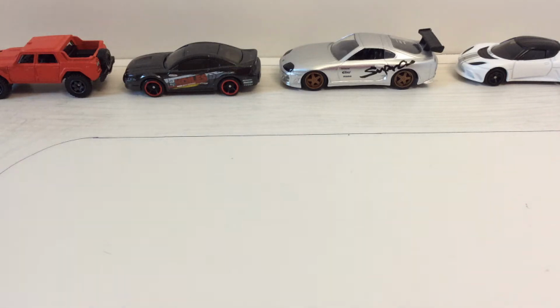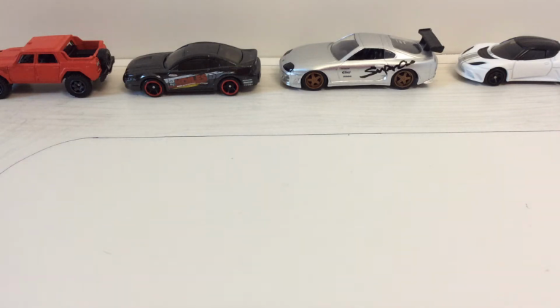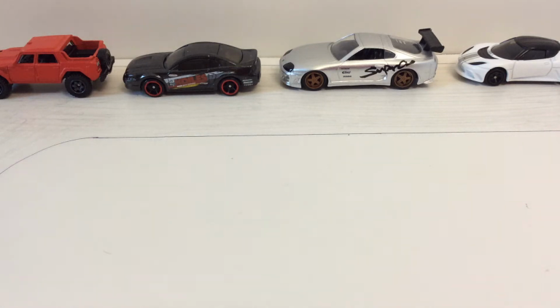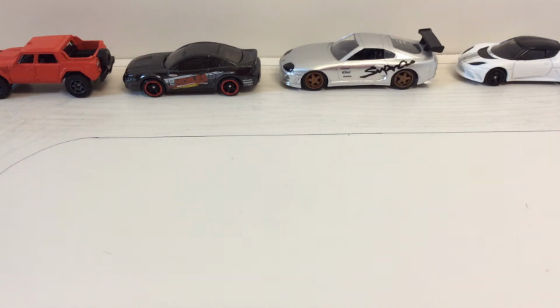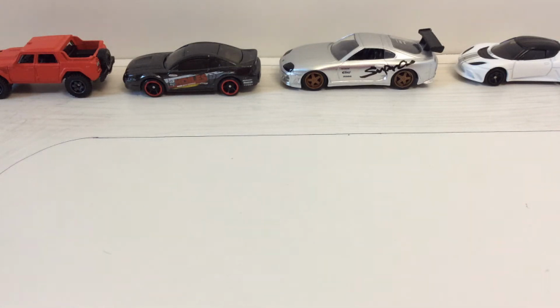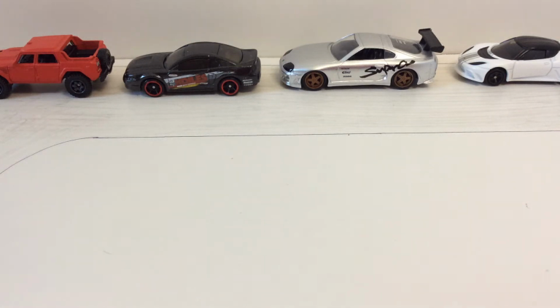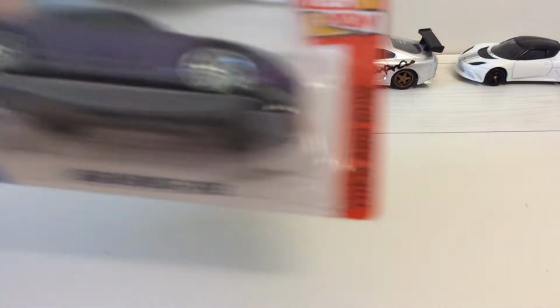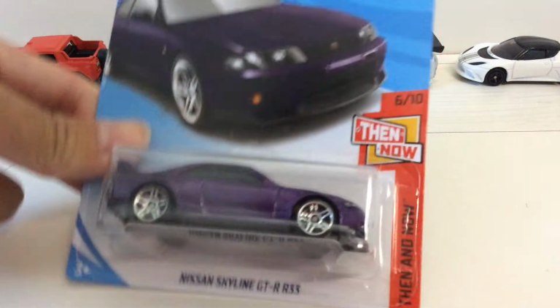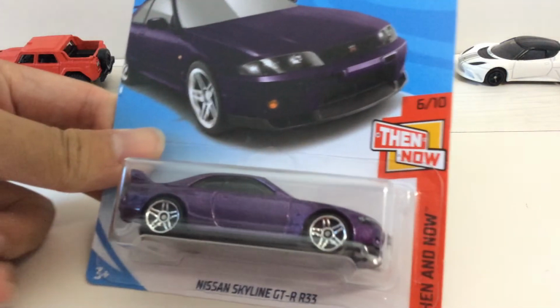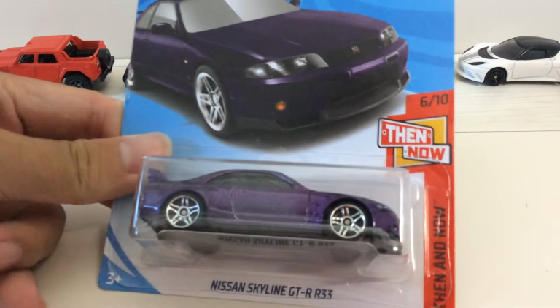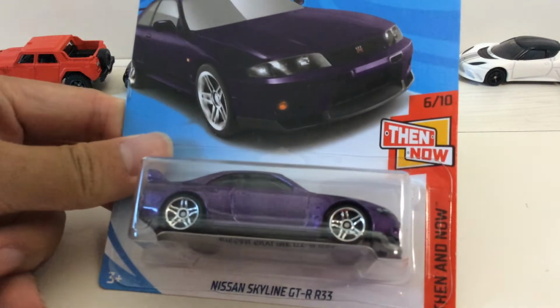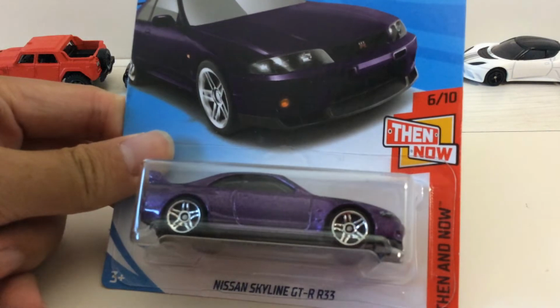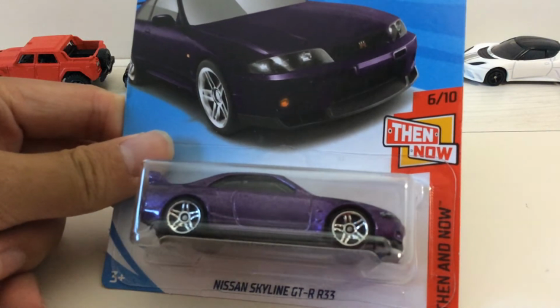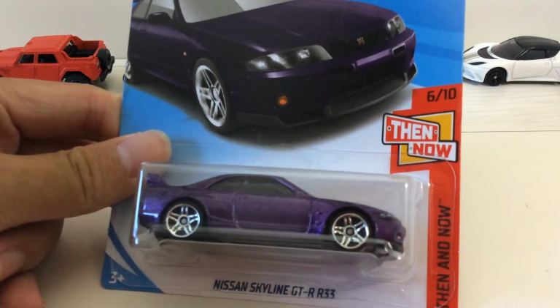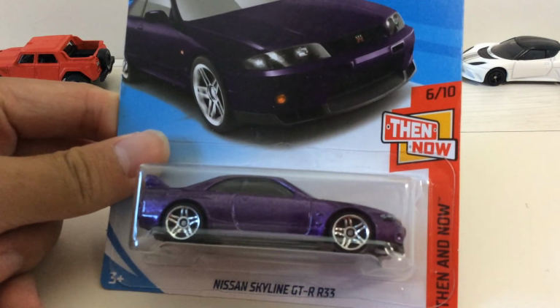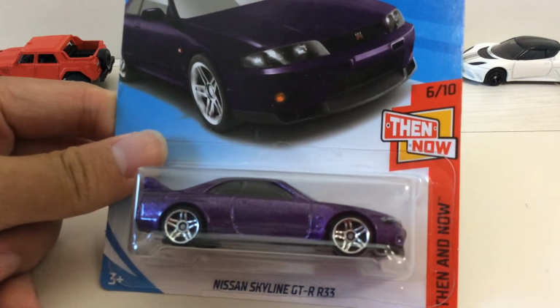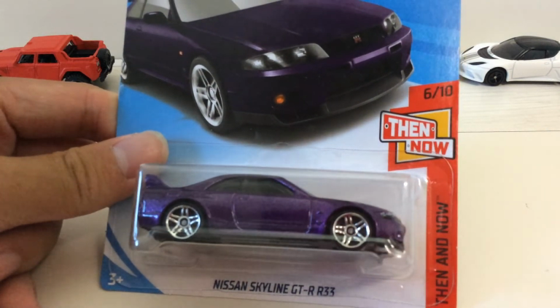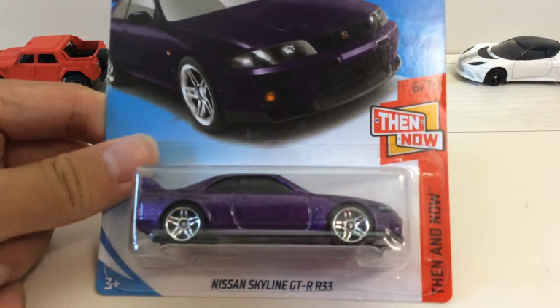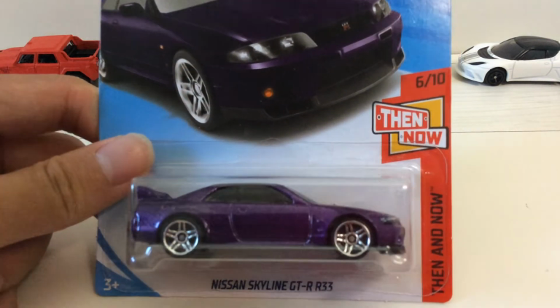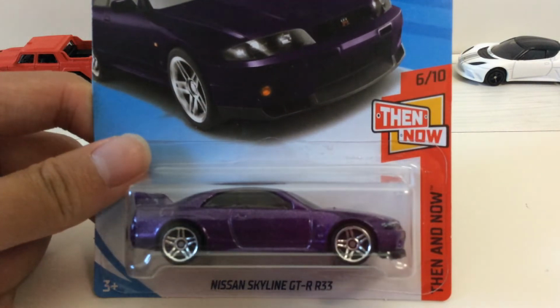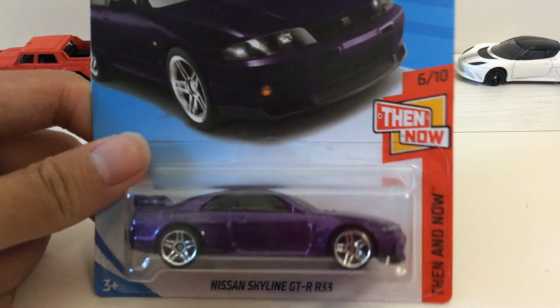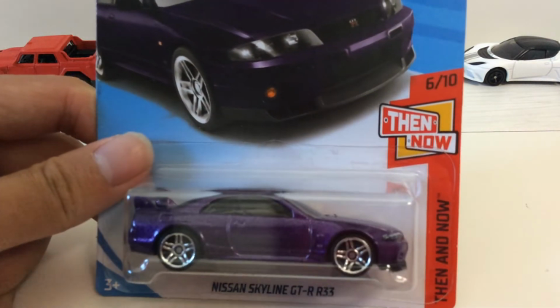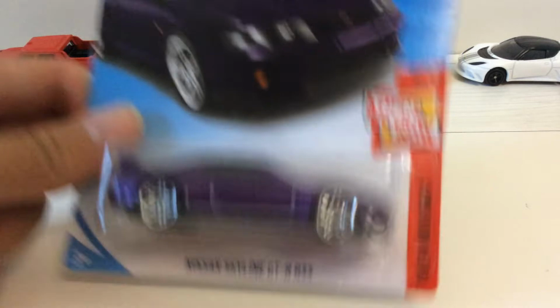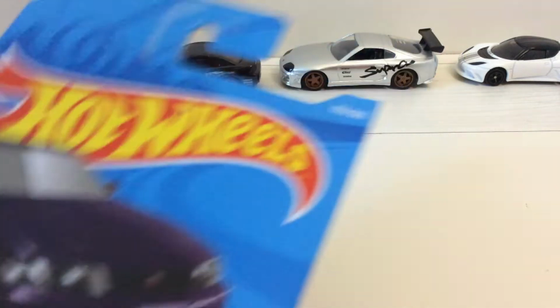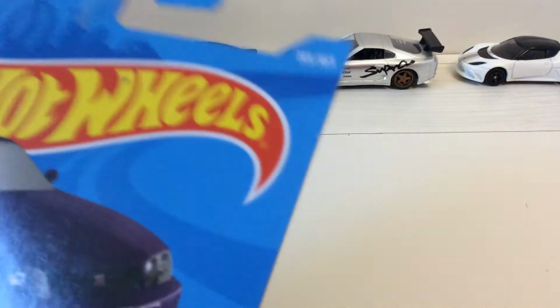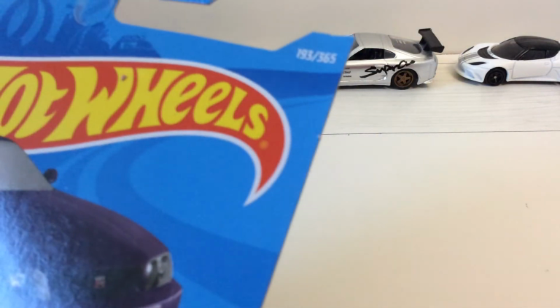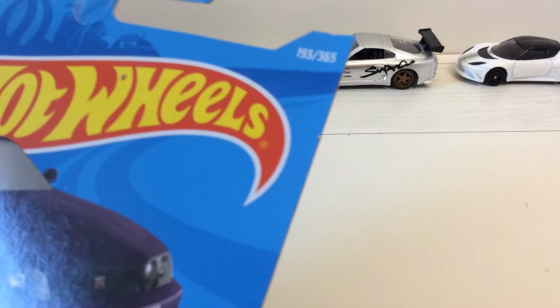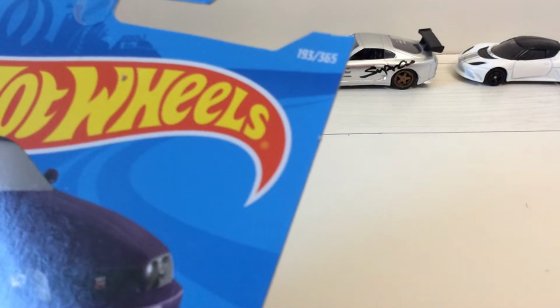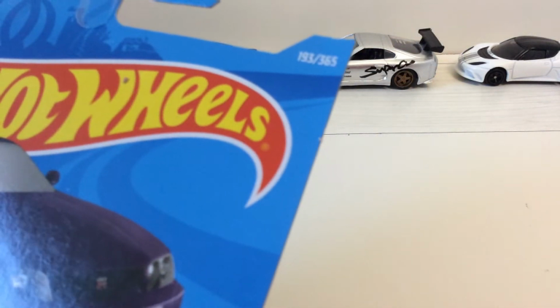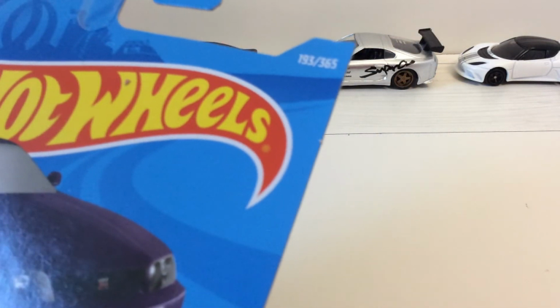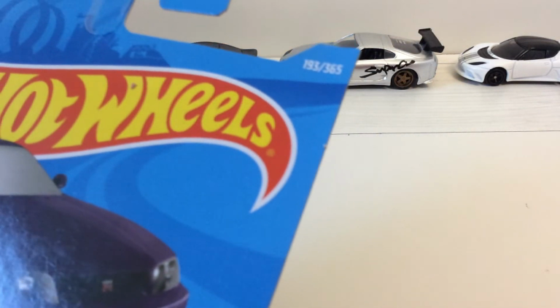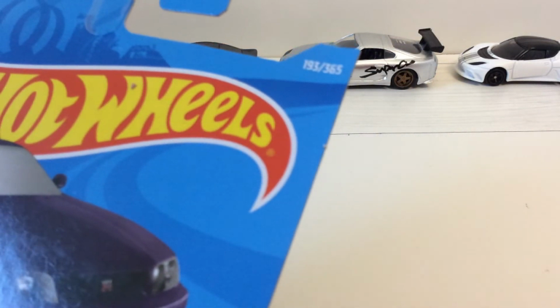Hello guys, ParFish here, and today I'm going to be showing you guys this Hot Wheels car. This is the Nissan Skyline GTR R33, number 6 out of 10 in the Denon Now series, and it is collector number 193 out of 365.